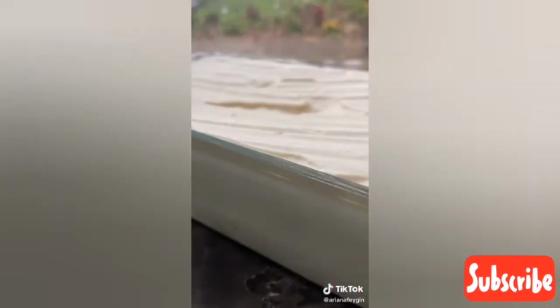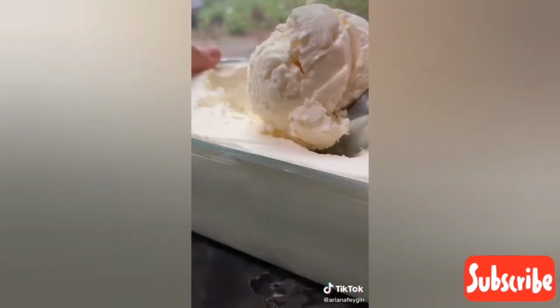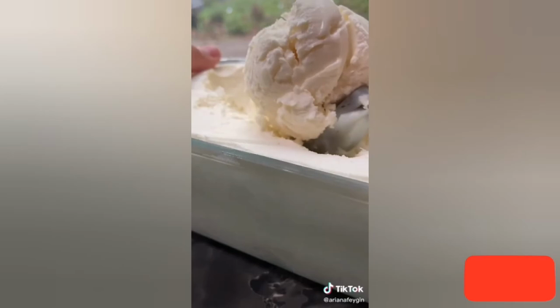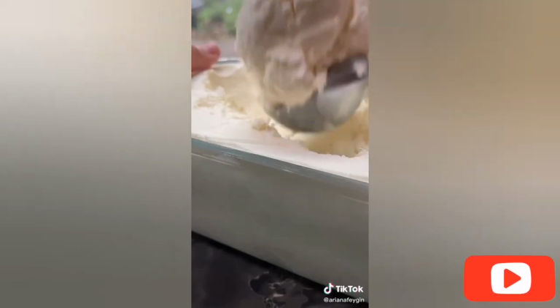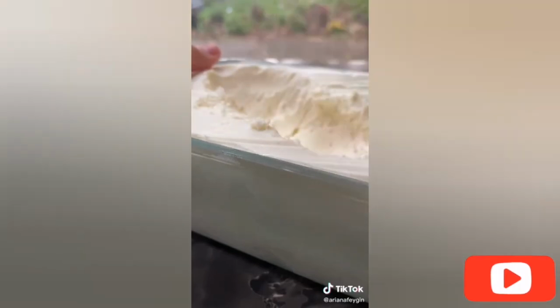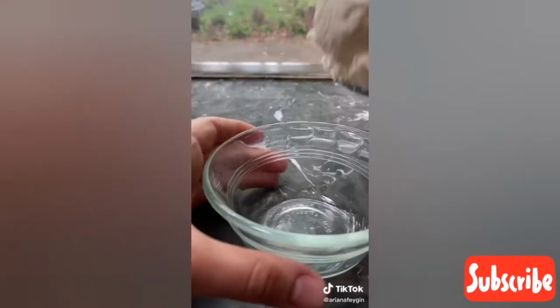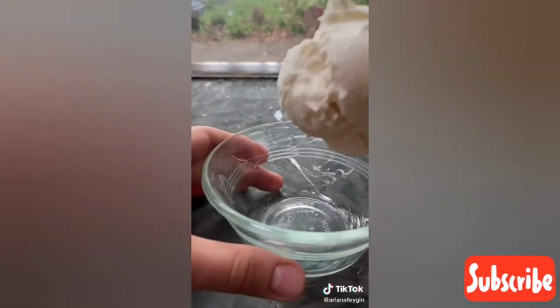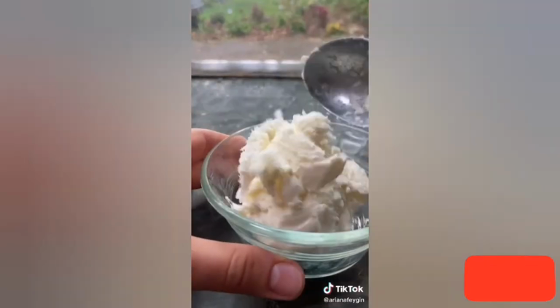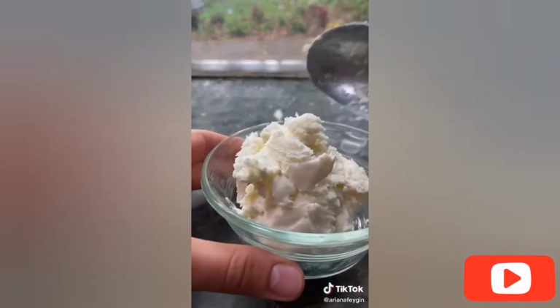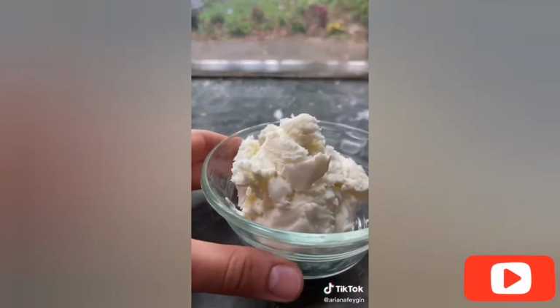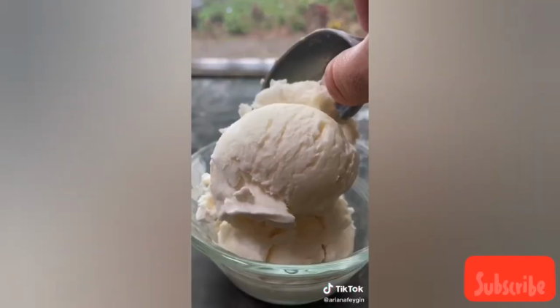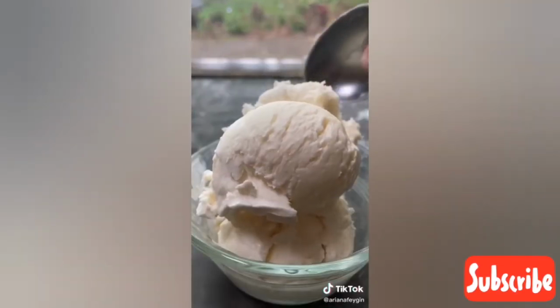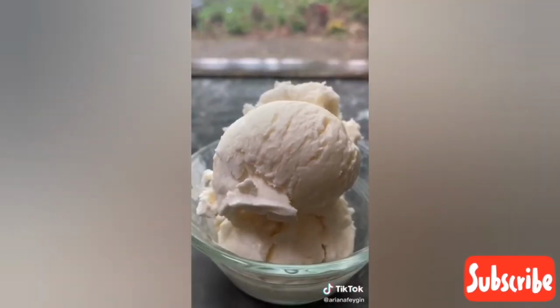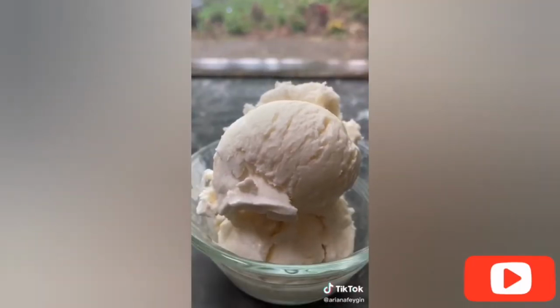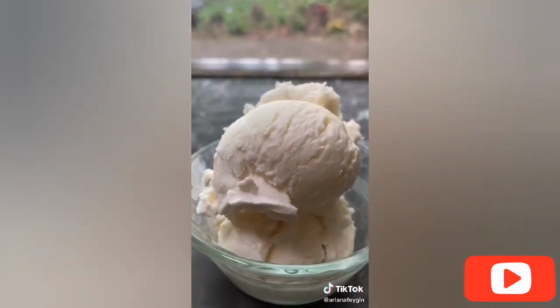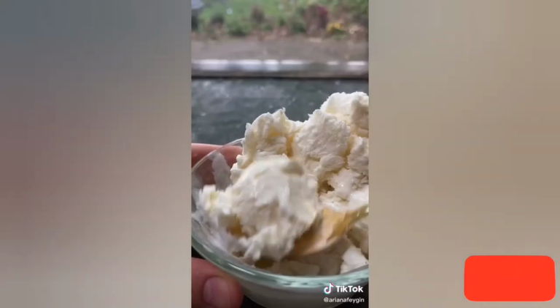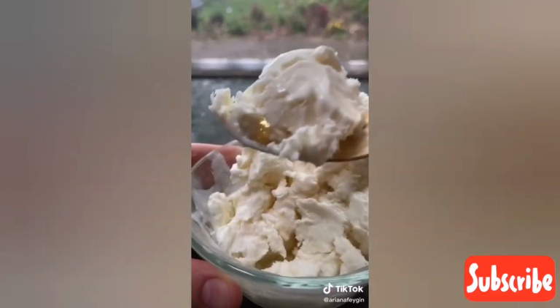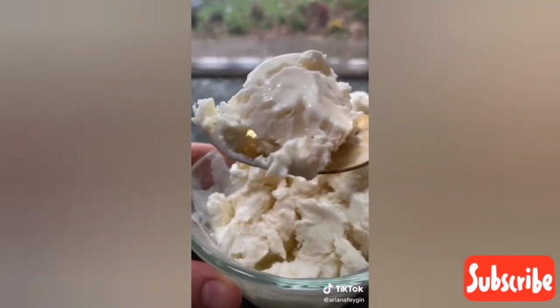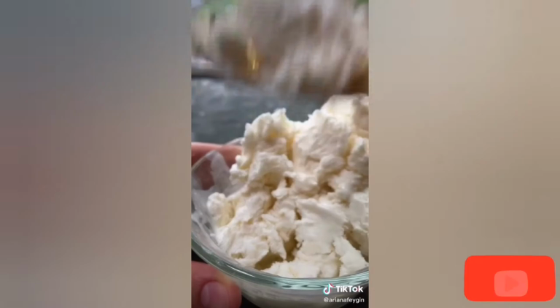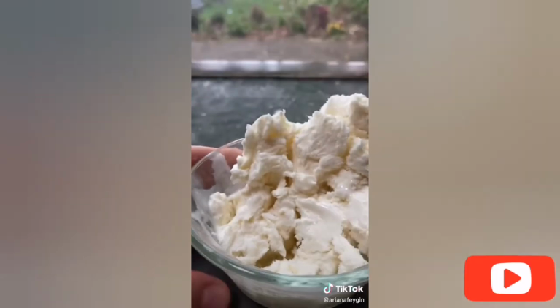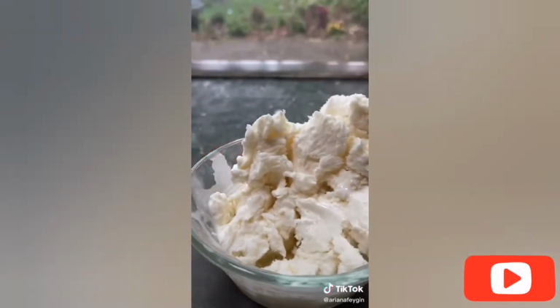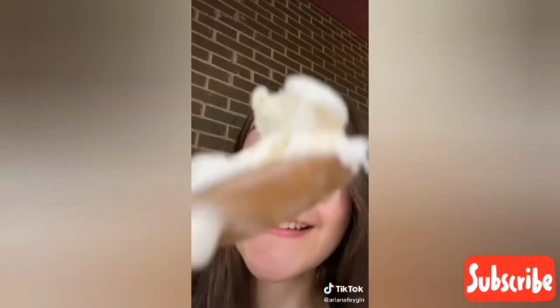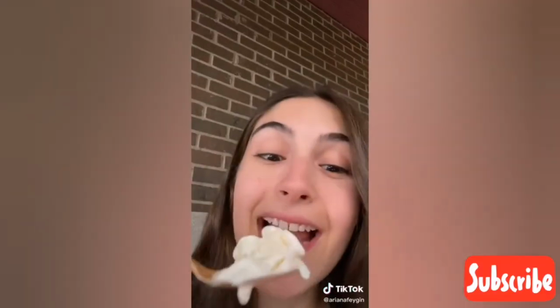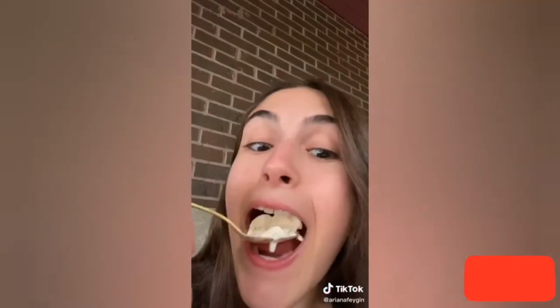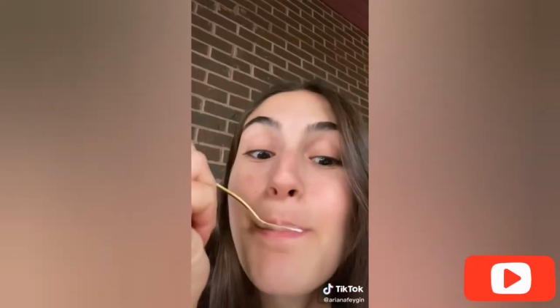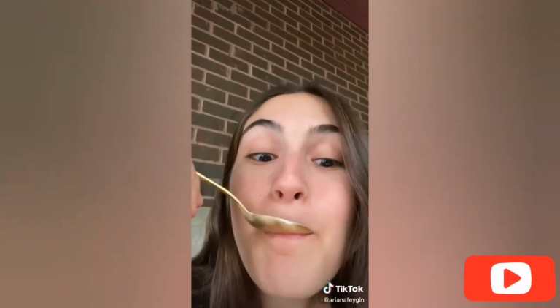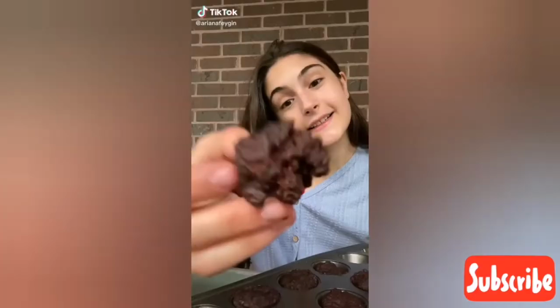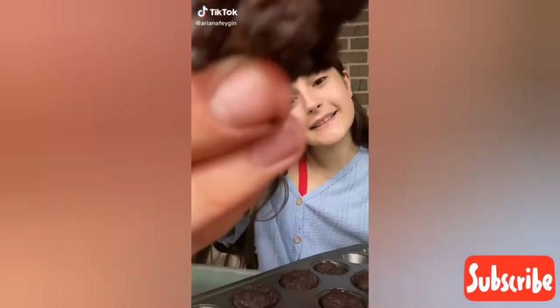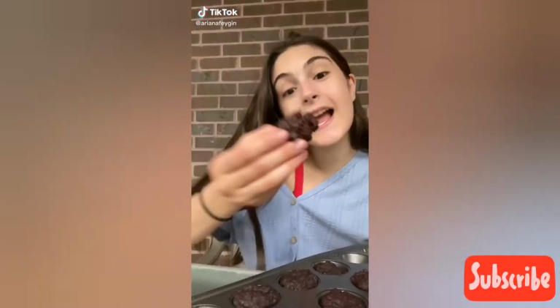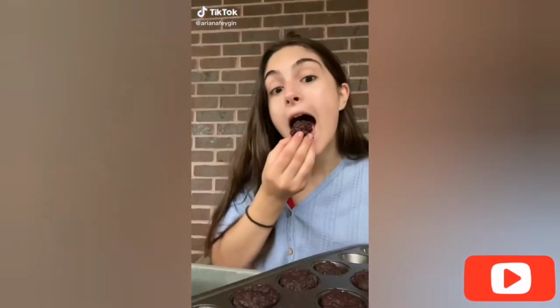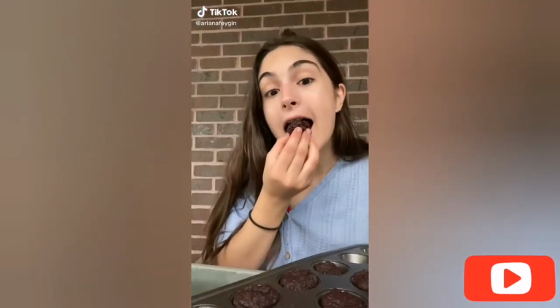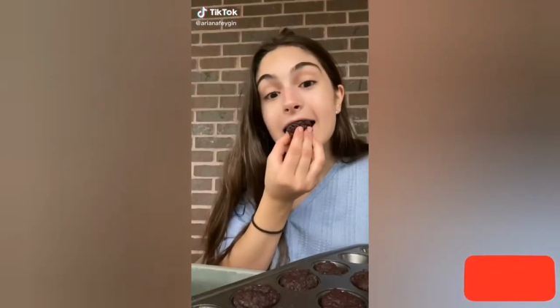And then look at that — you have the most beautiful homemade ice cream. It's so creamy and delicious, I cannot get enough. If you love ice cream you have to make this recipe.